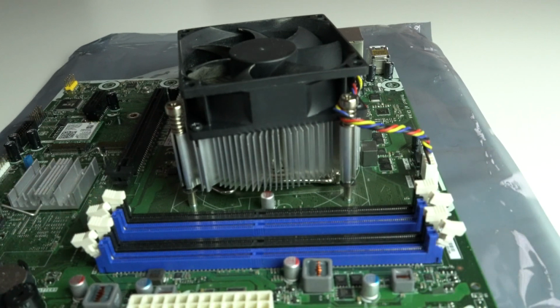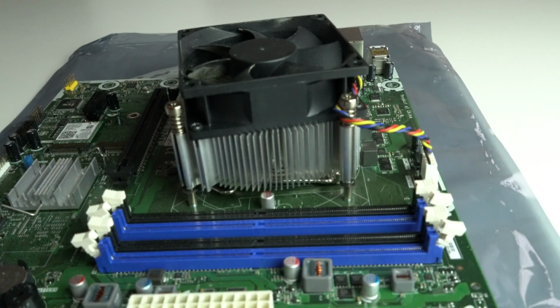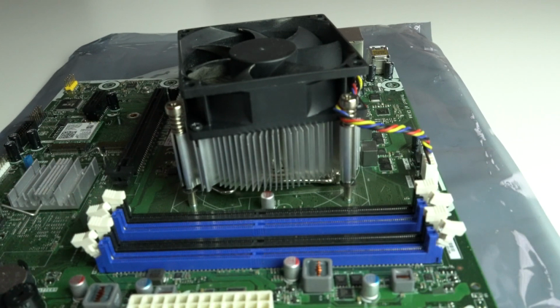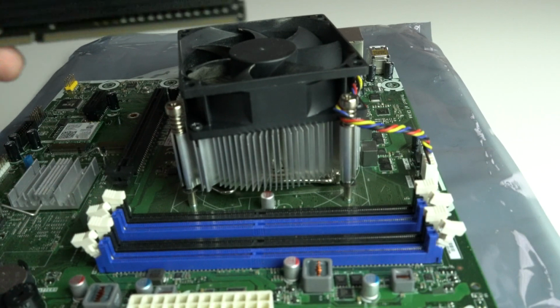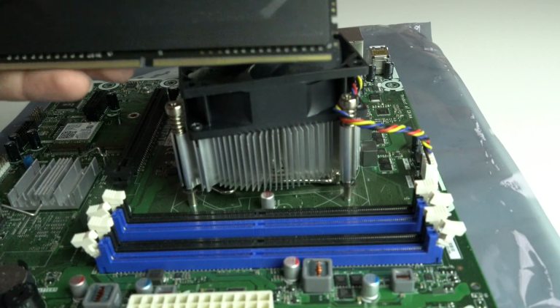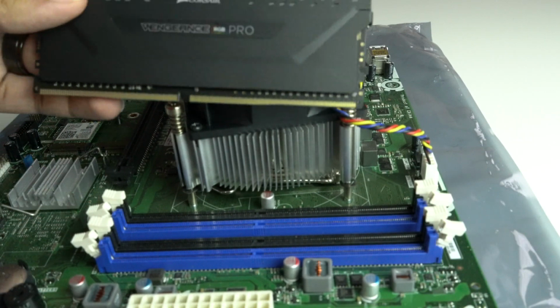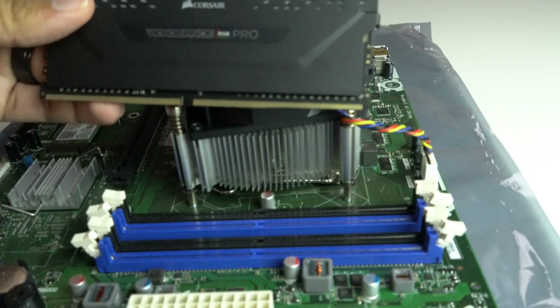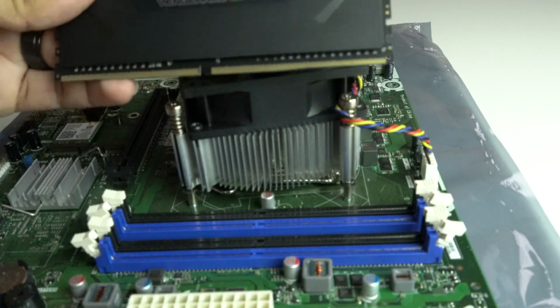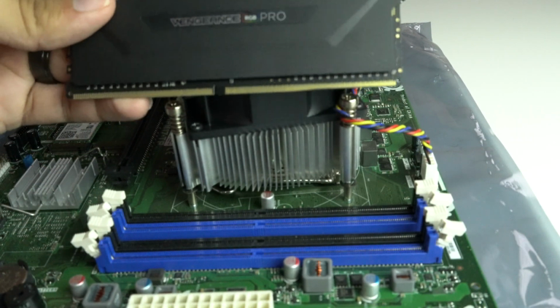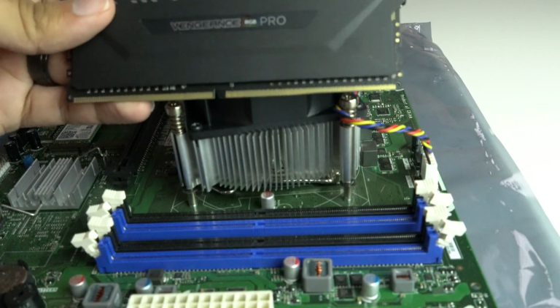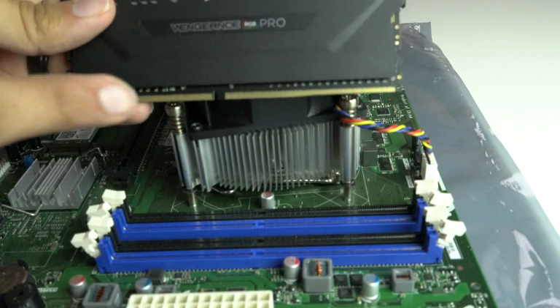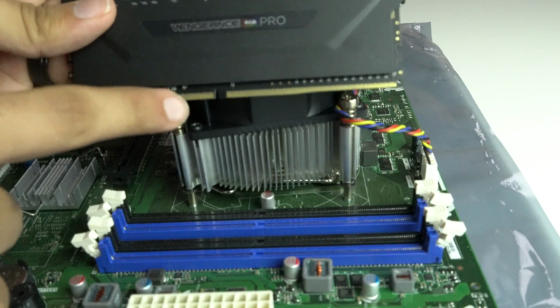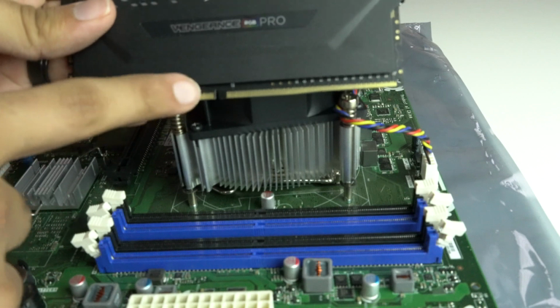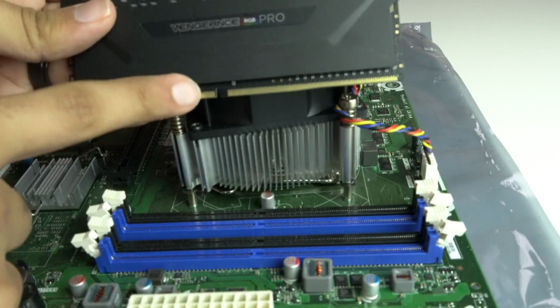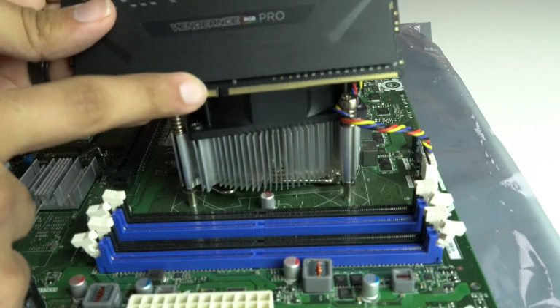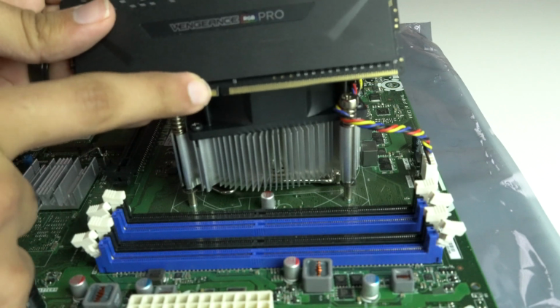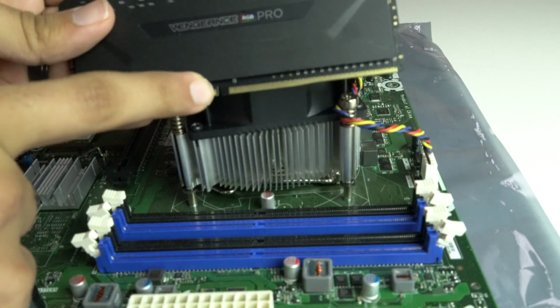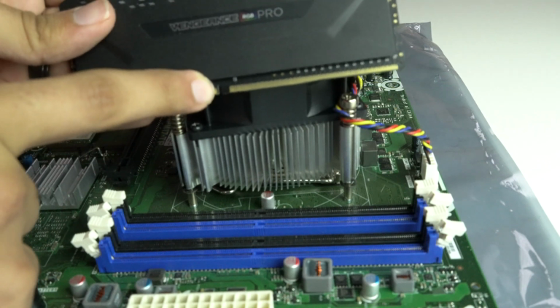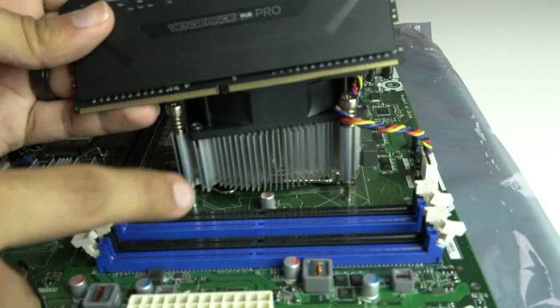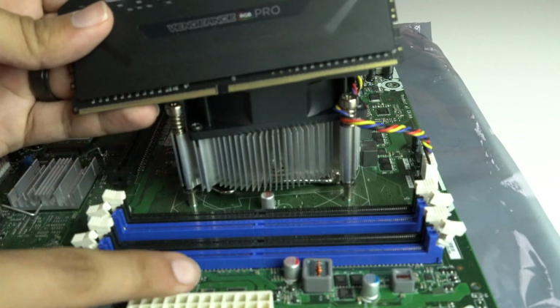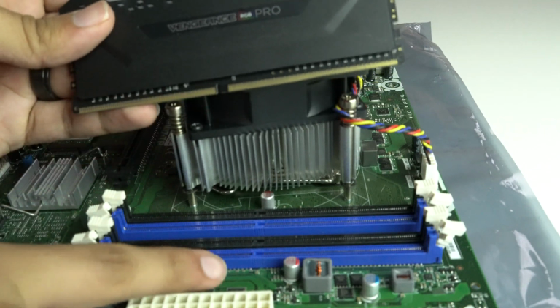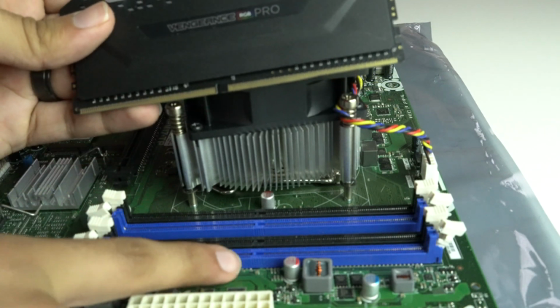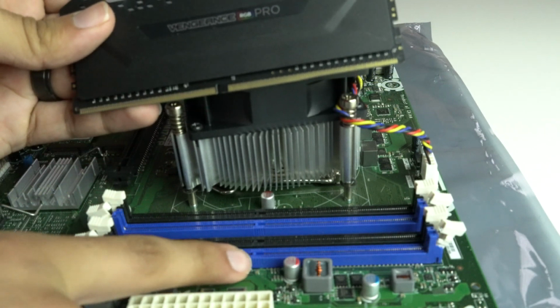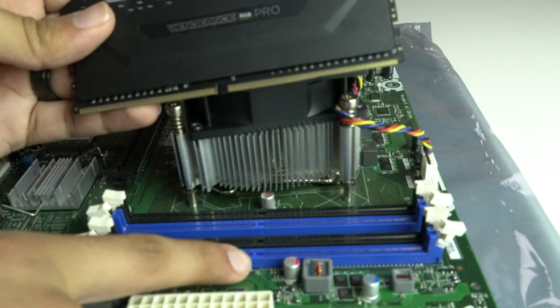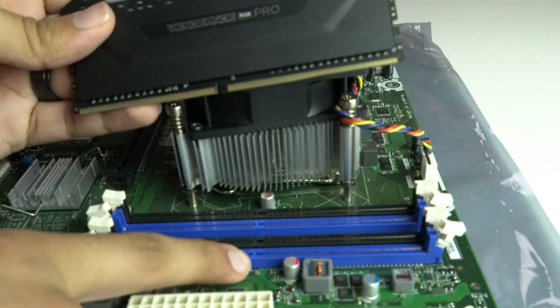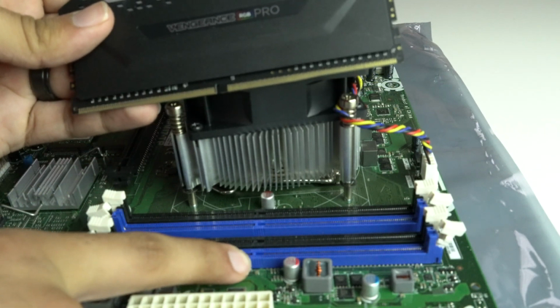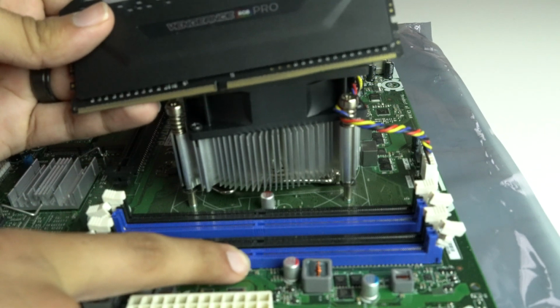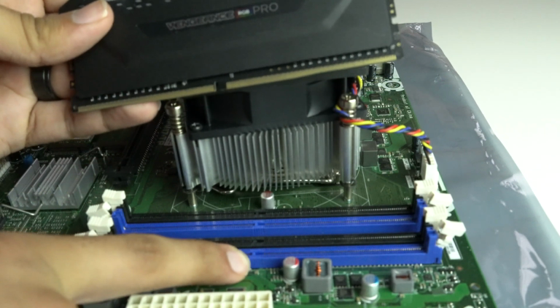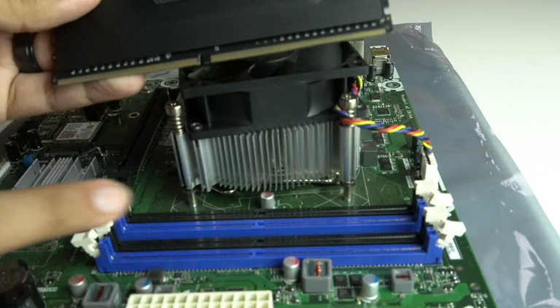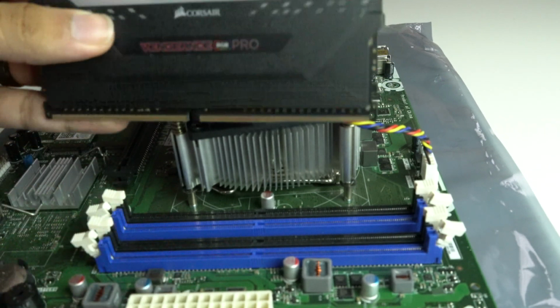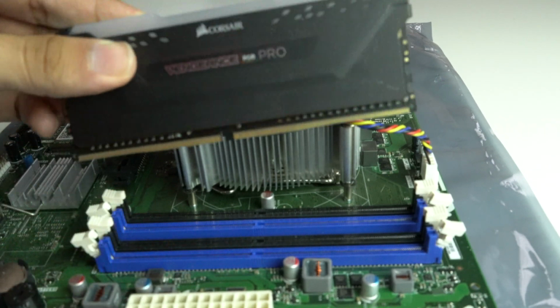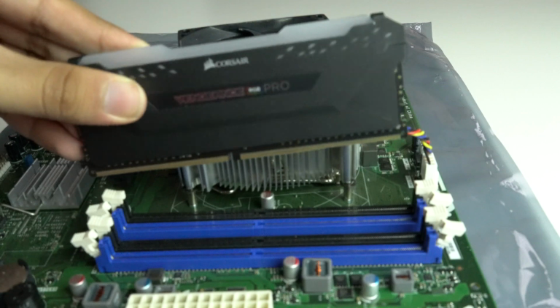After you've identified which slots to use, go ahead and lower the brackets on each slot. Some motherboards, only one side goes down, so you might only need to lower one side.